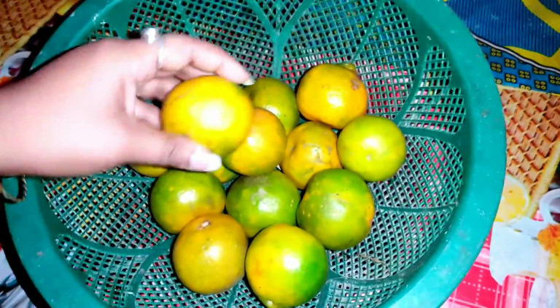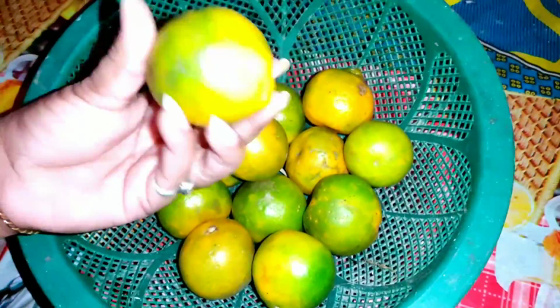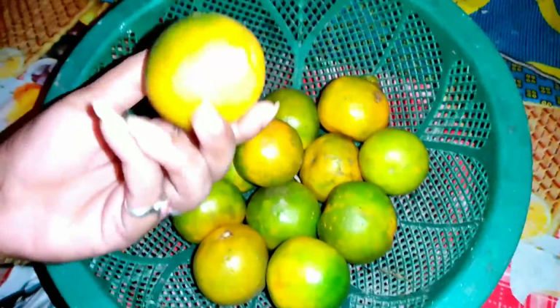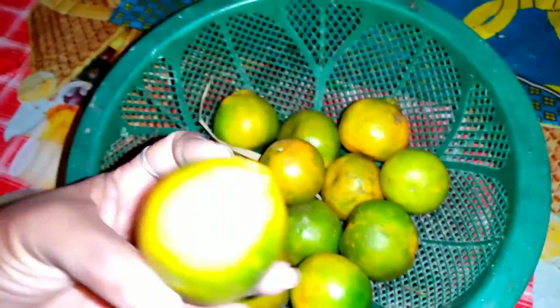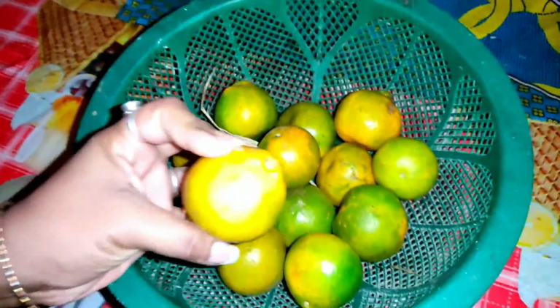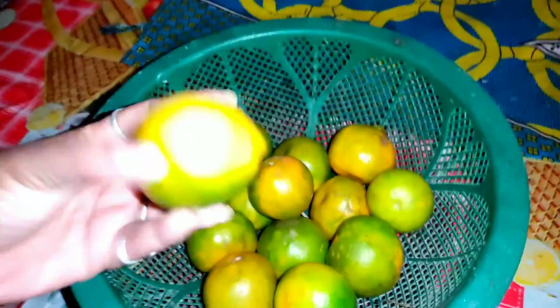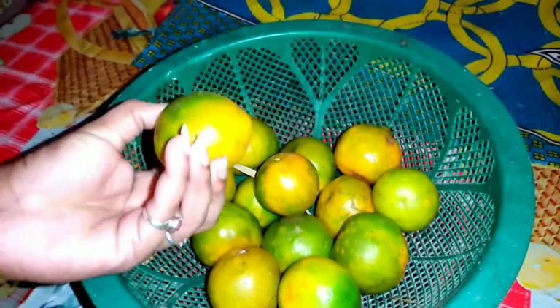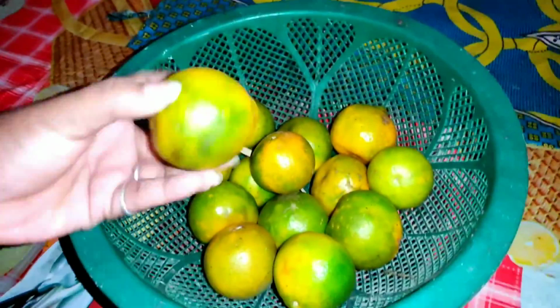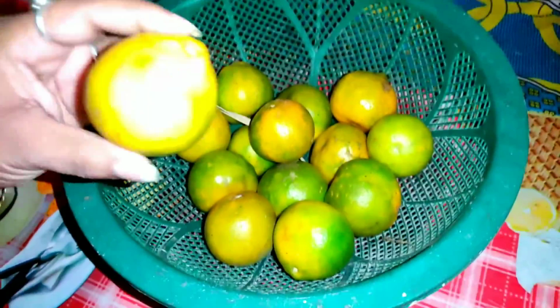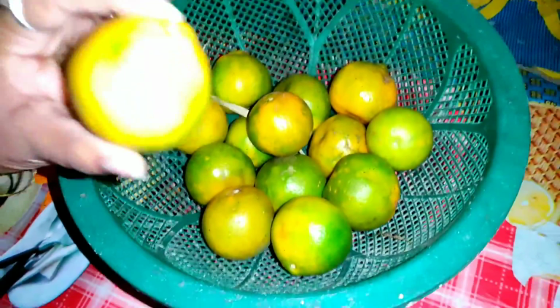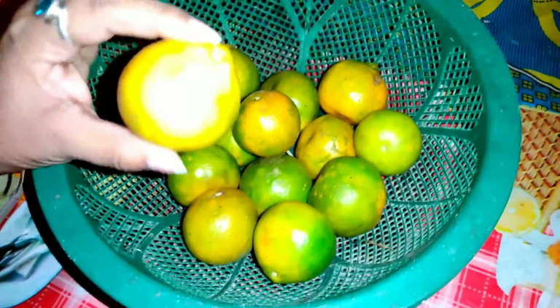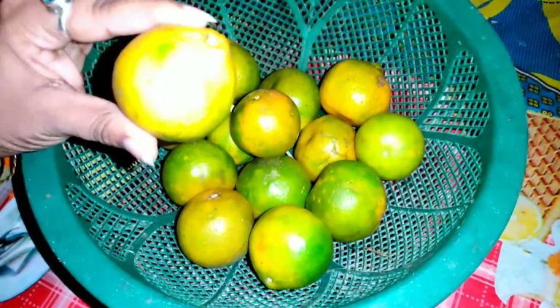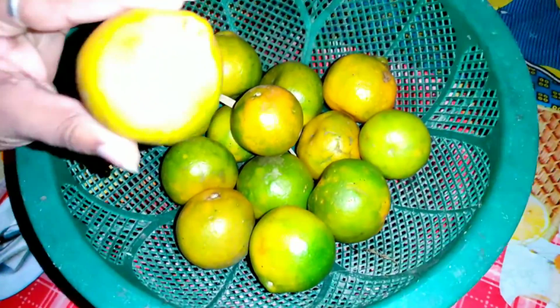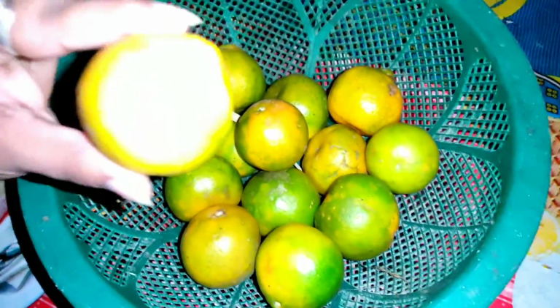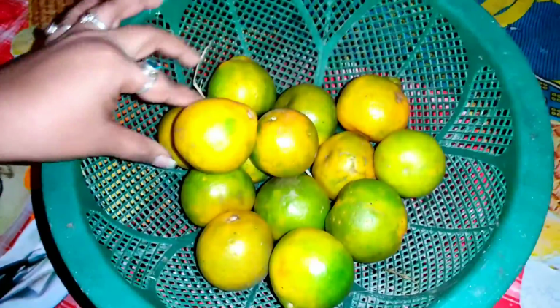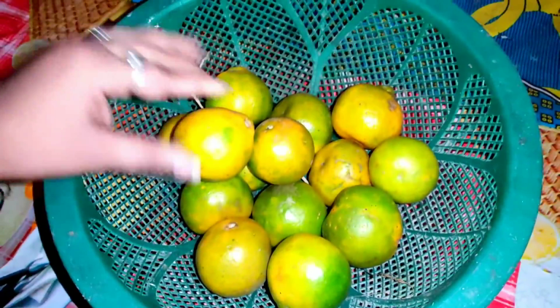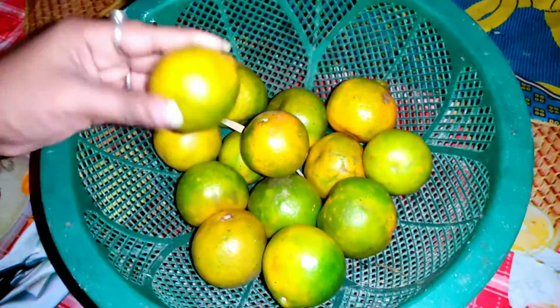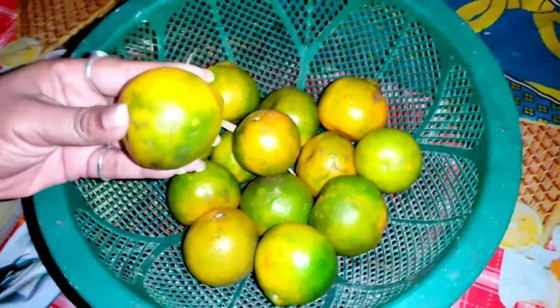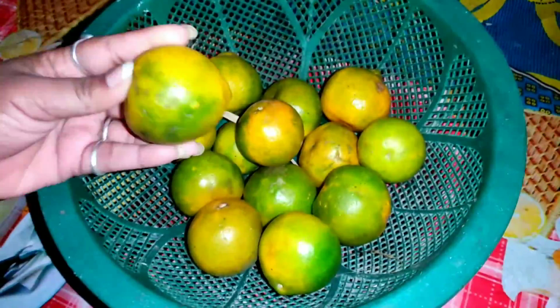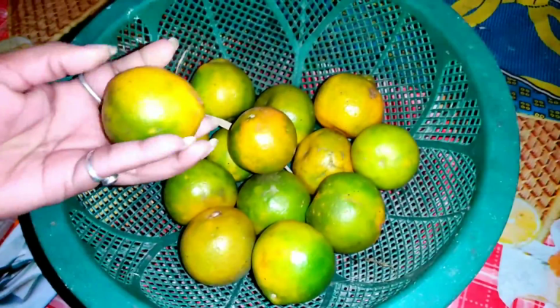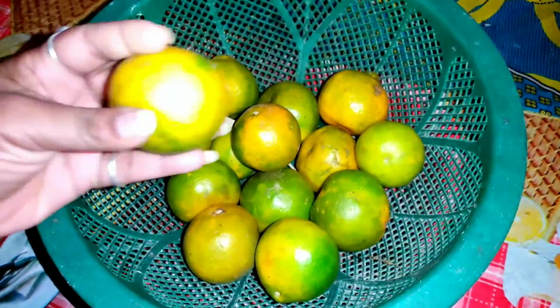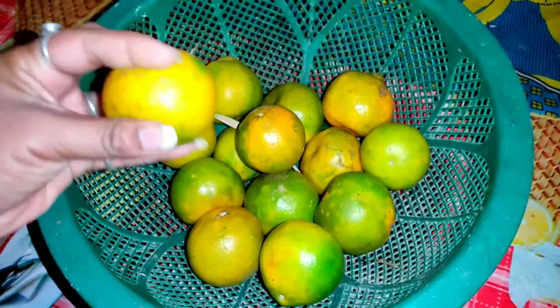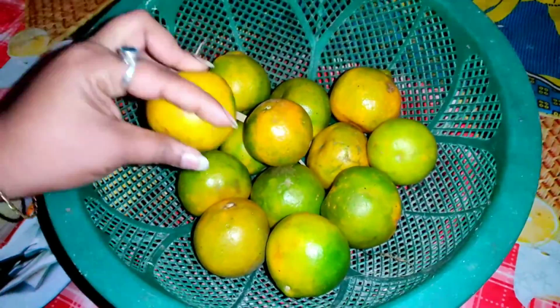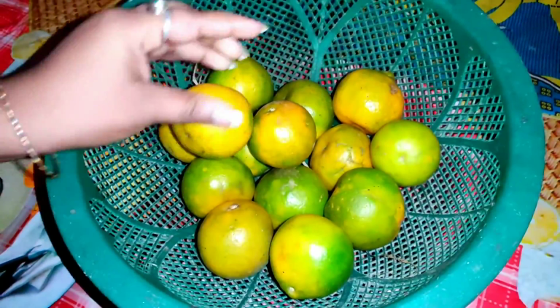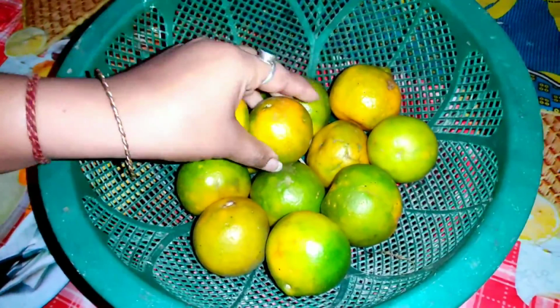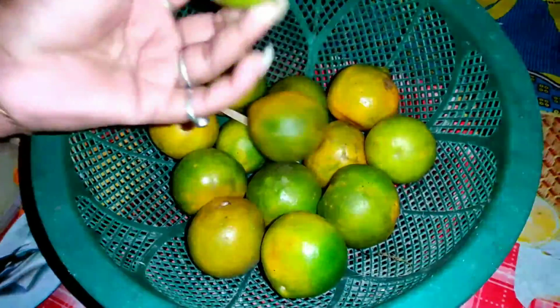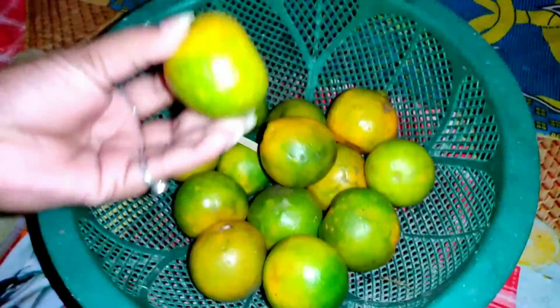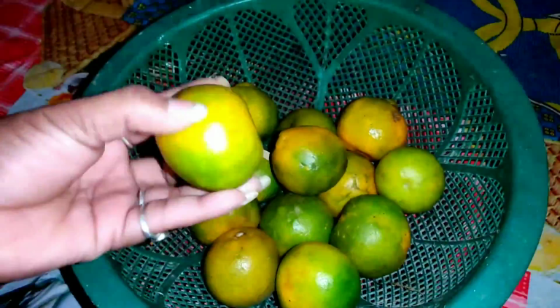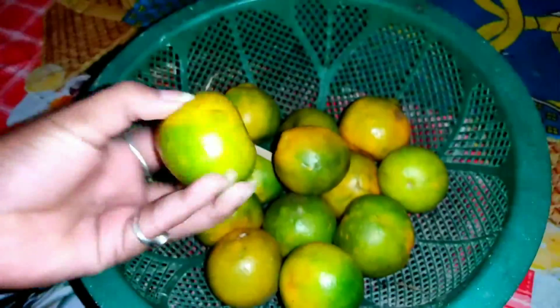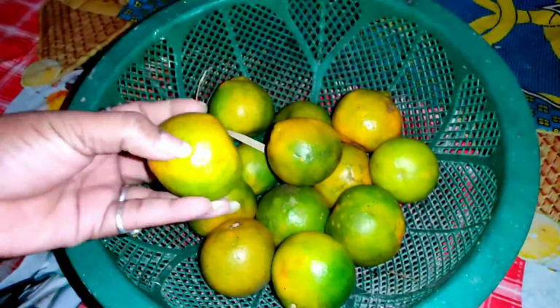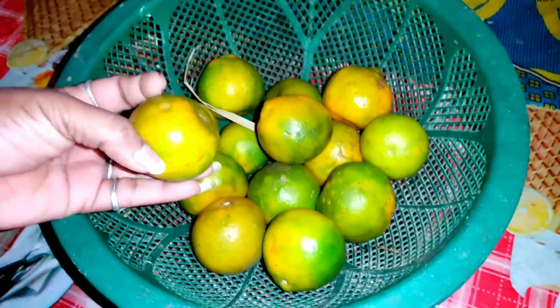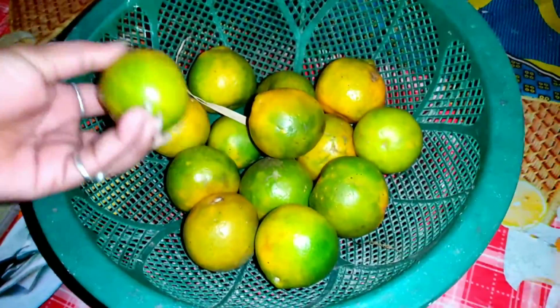My dad has brought me a local orange. I'm going to show you how small it is. We also have a lot of corn.